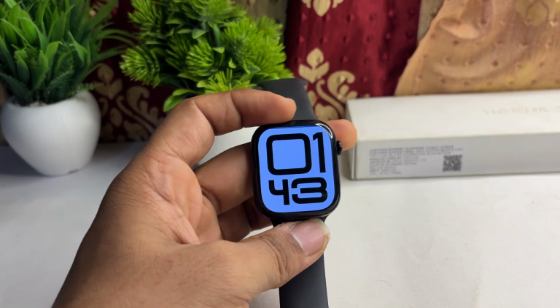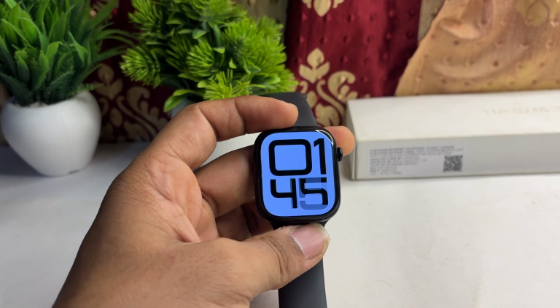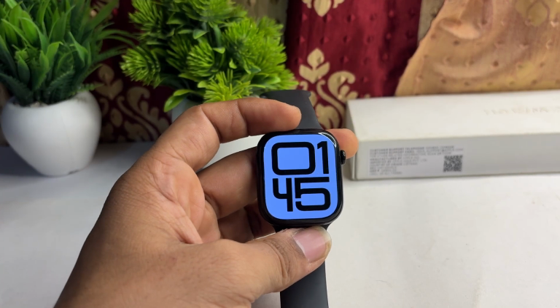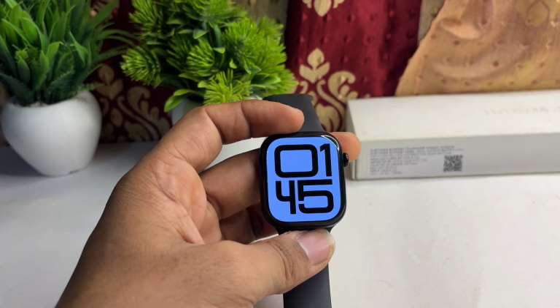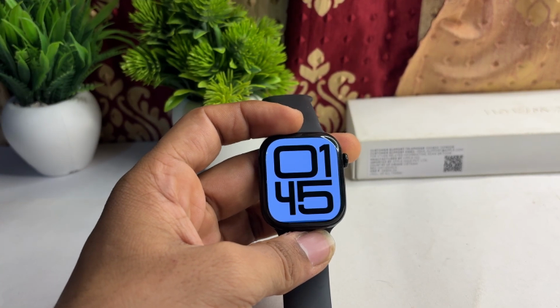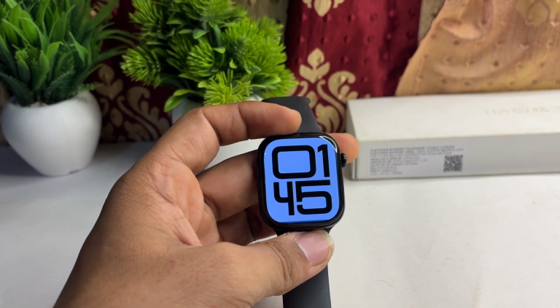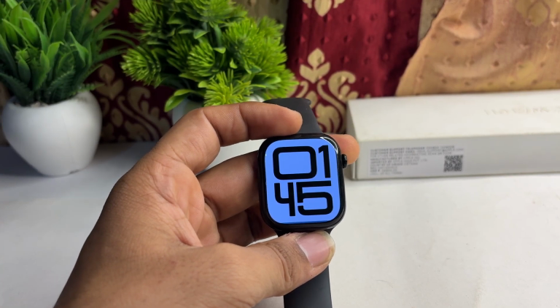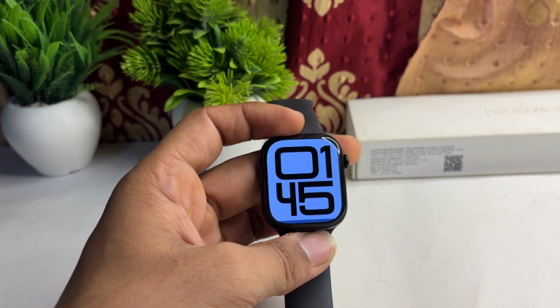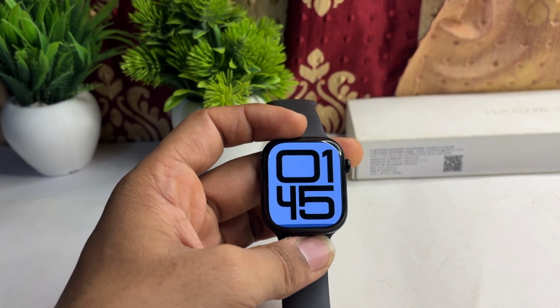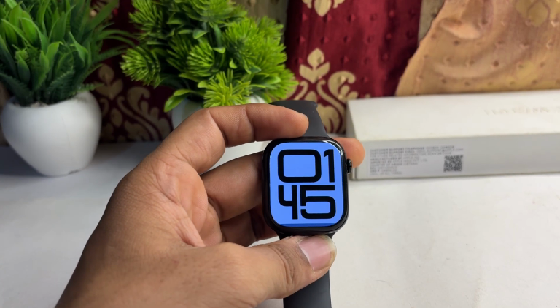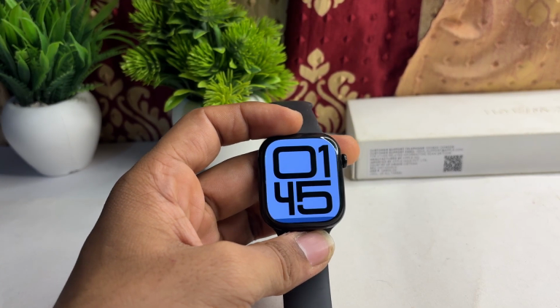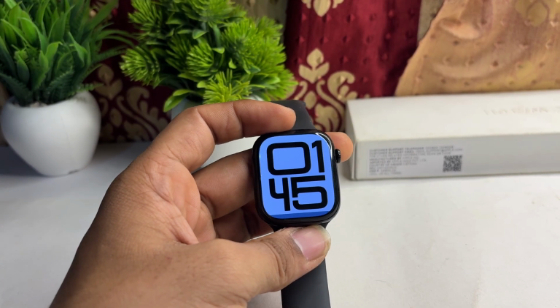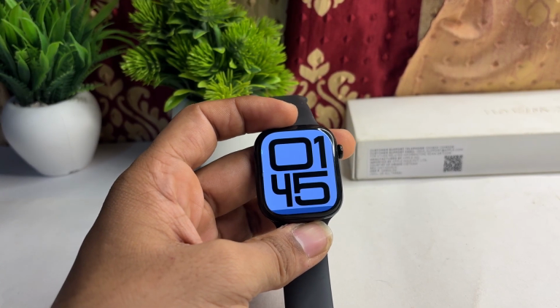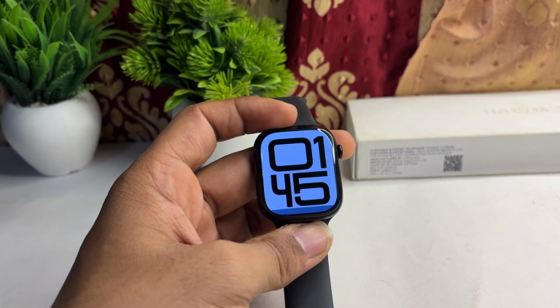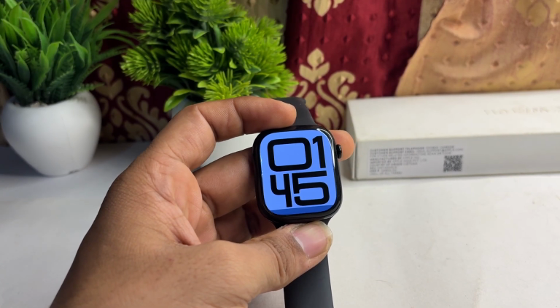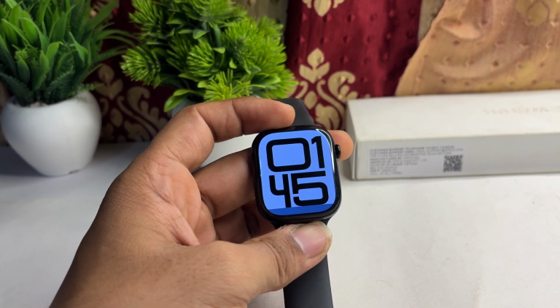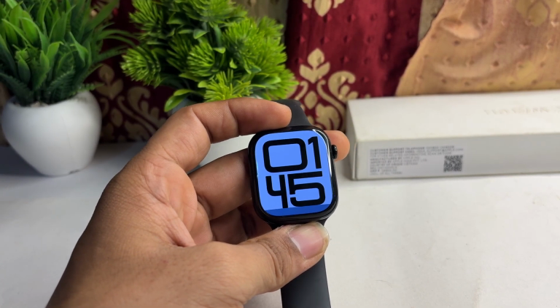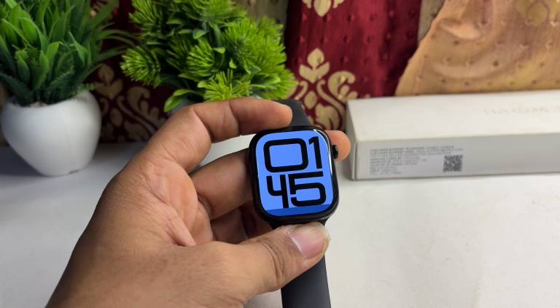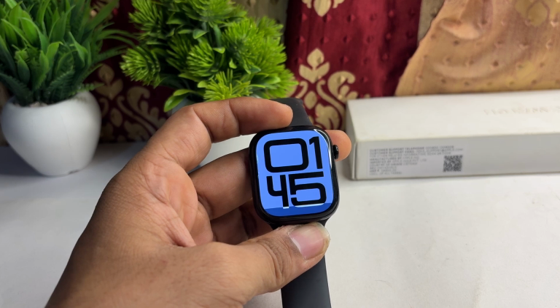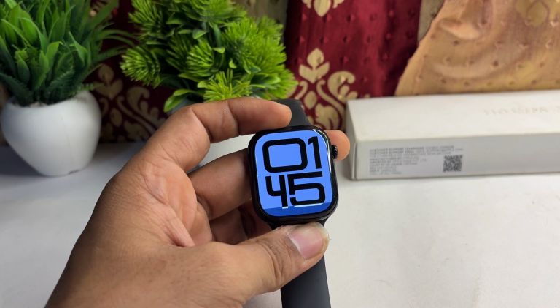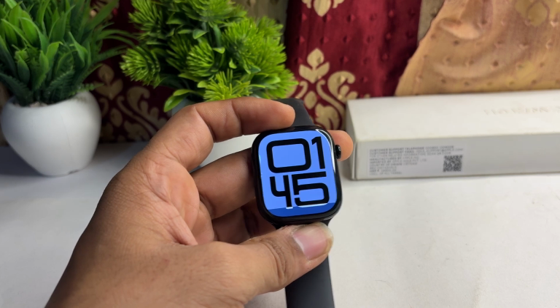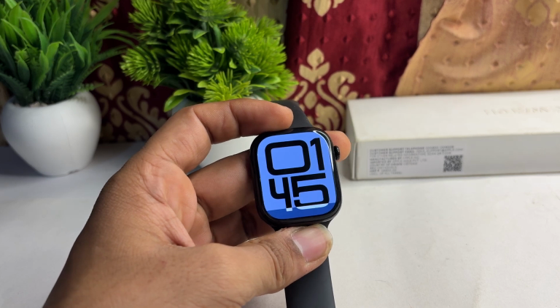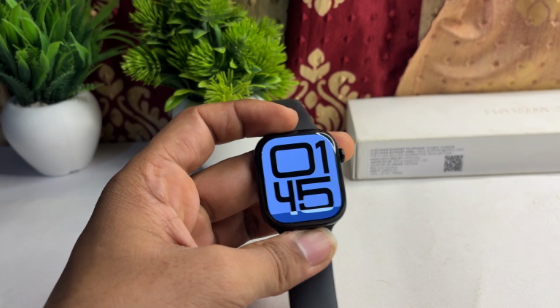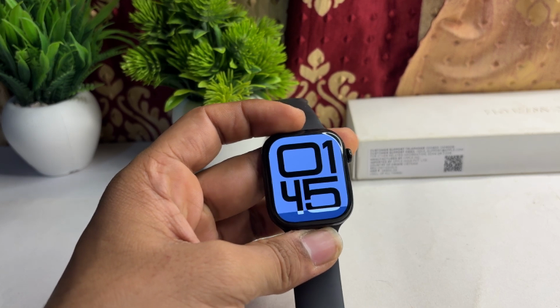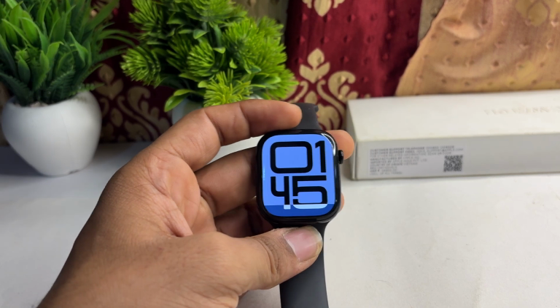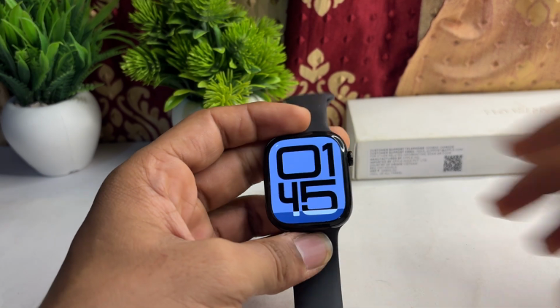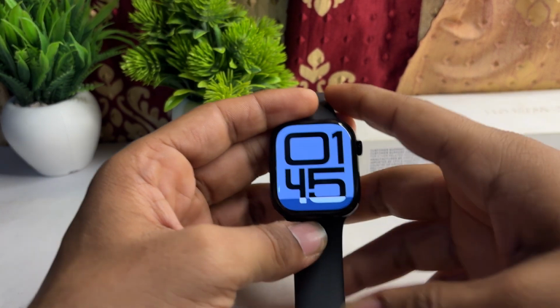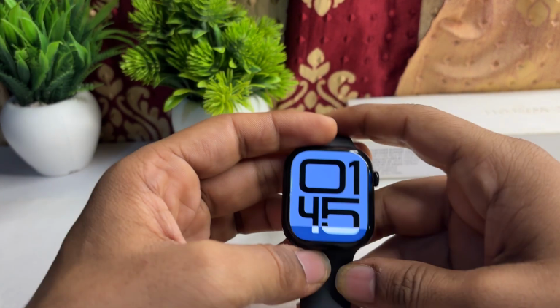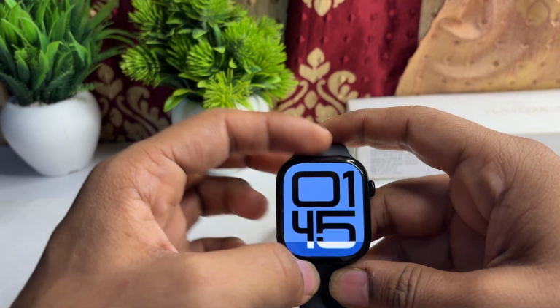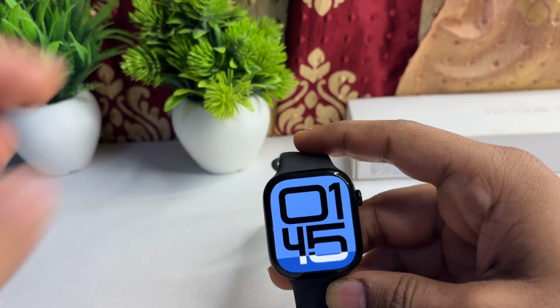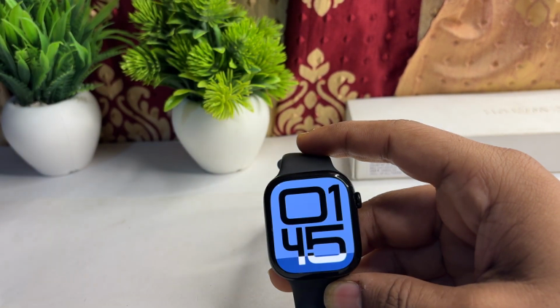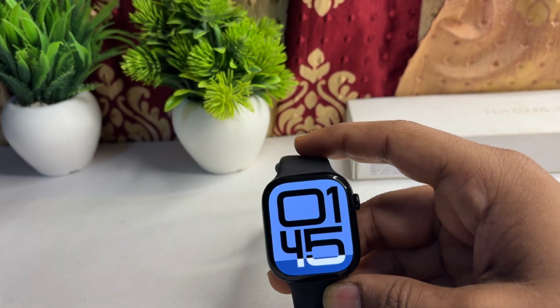Hi everyone, welcome back to our YouTube channel. In today's video, we will see that your all-new Apple Watch Series 10 is not connecting to cellular. Here is how you can fix this issue.